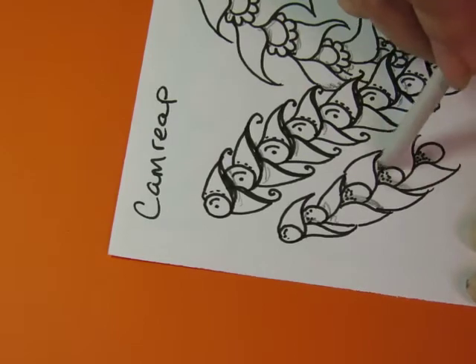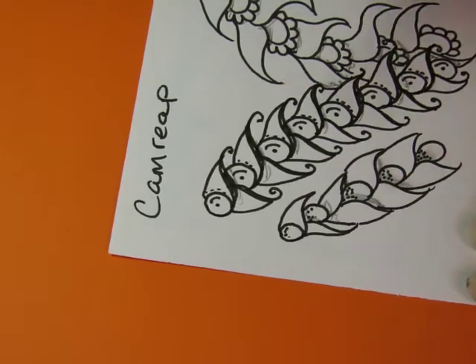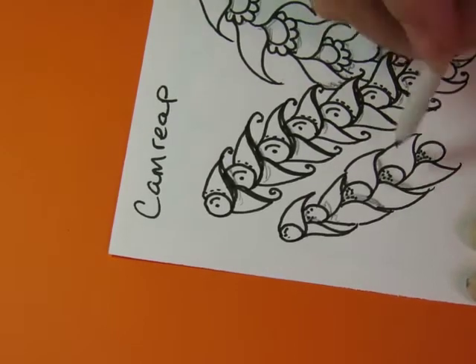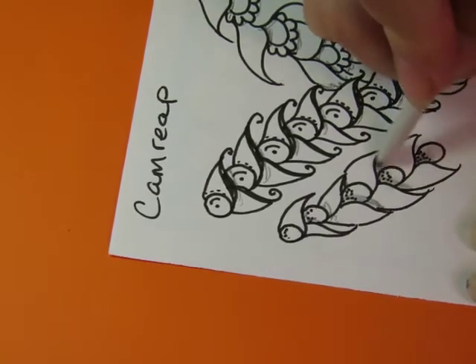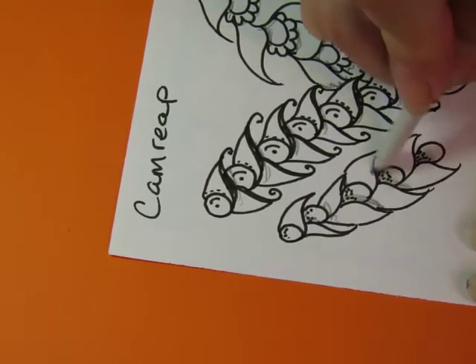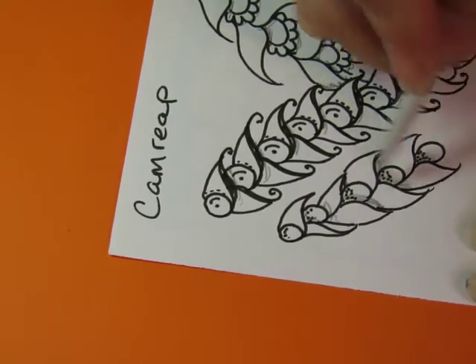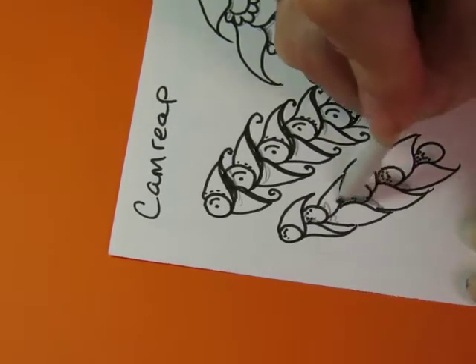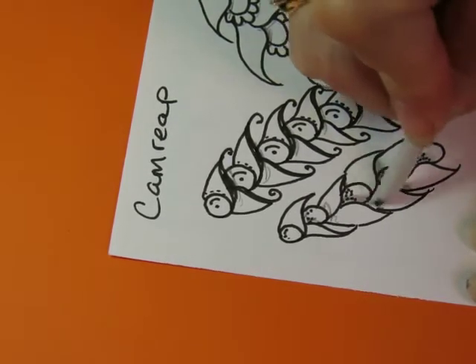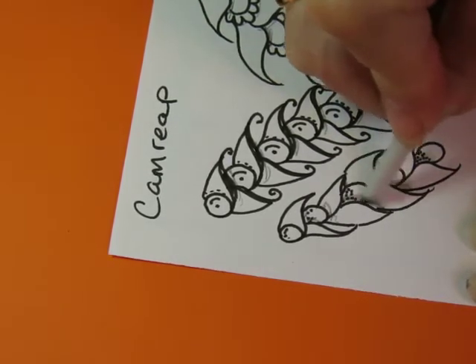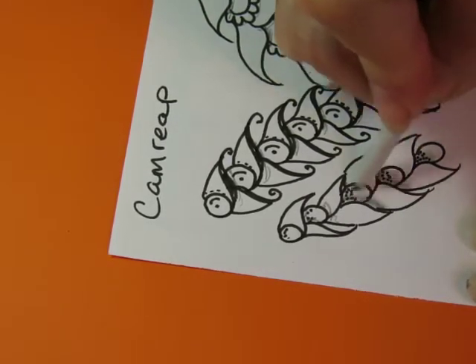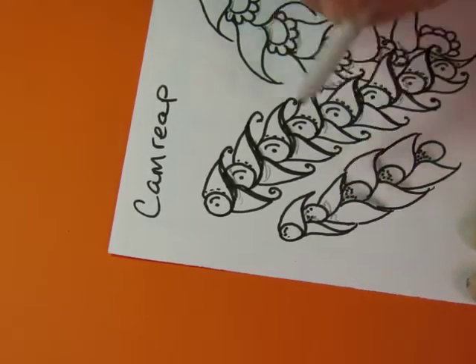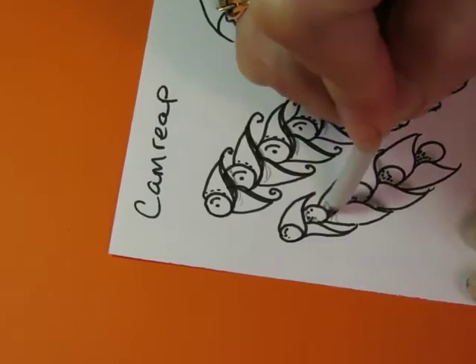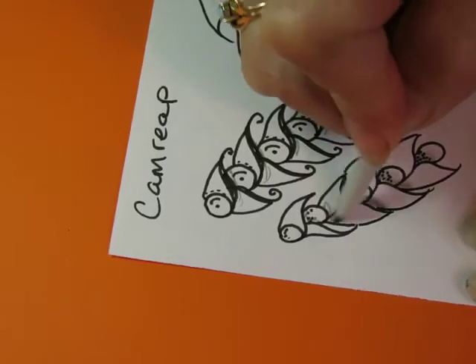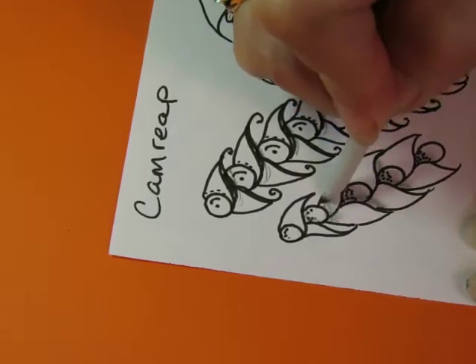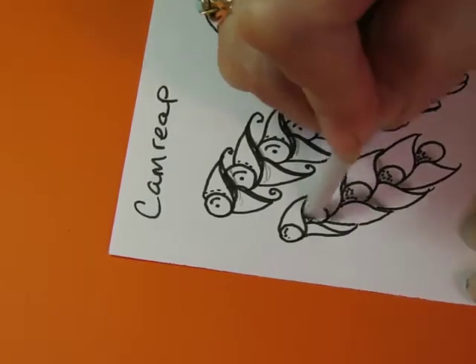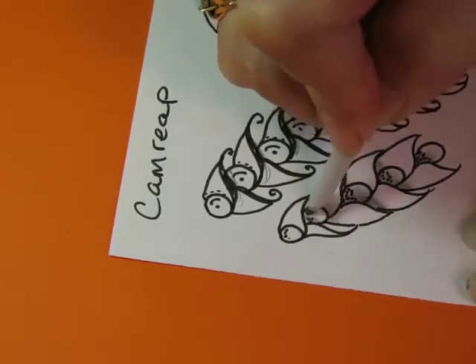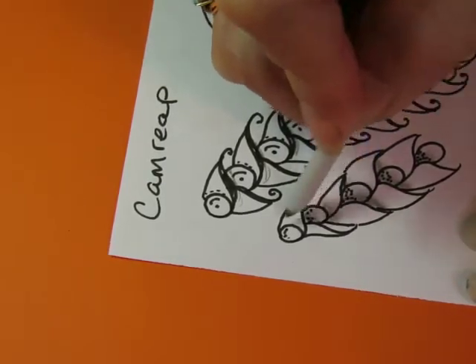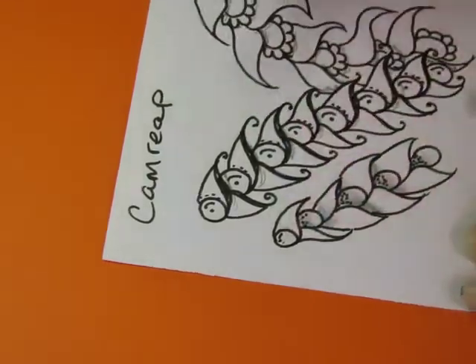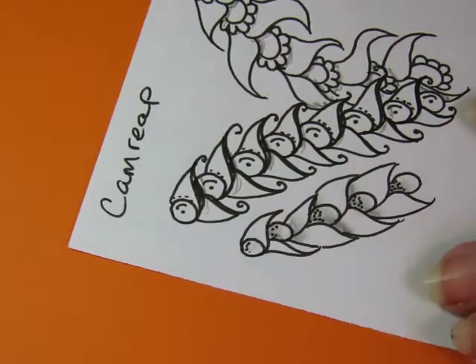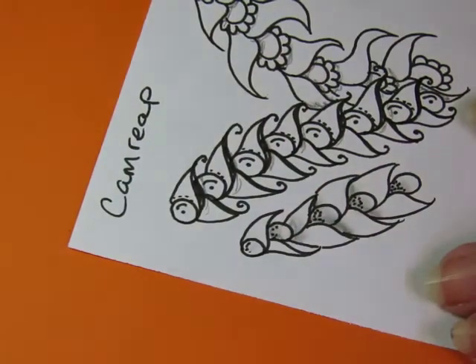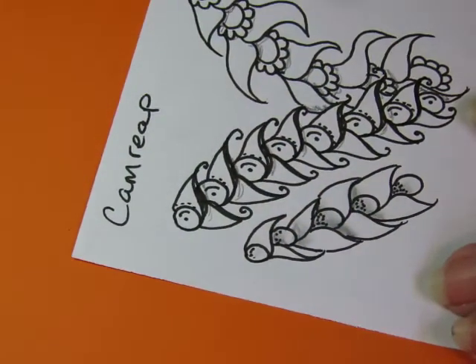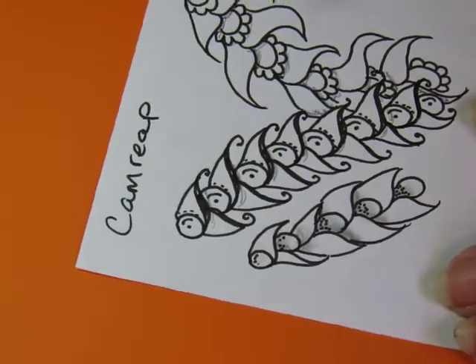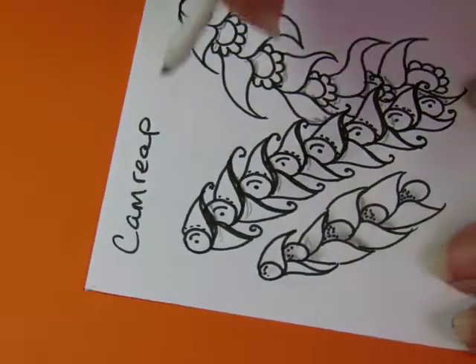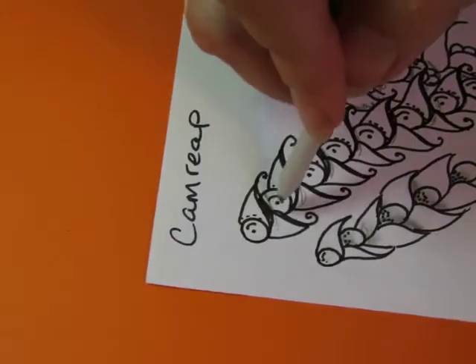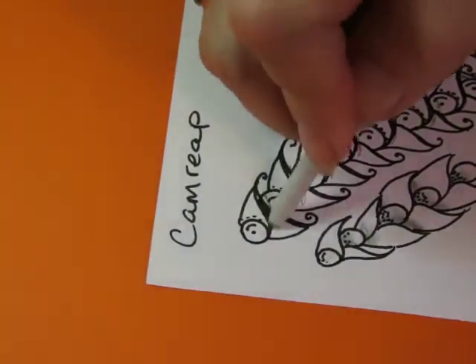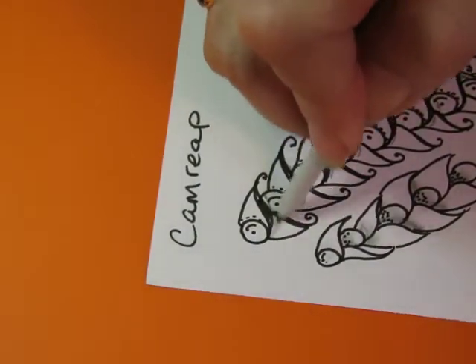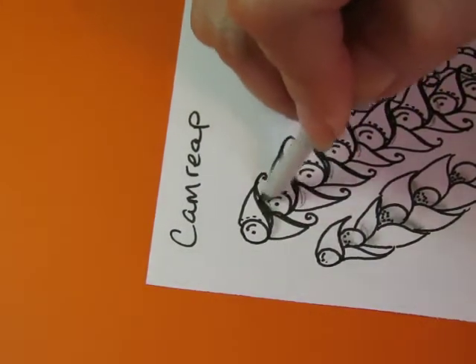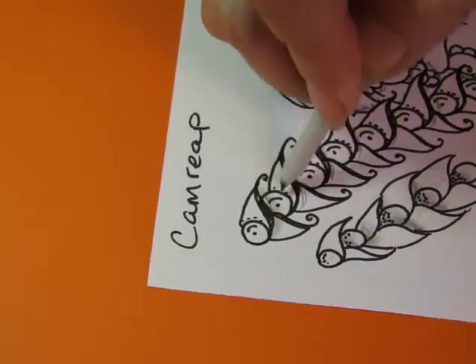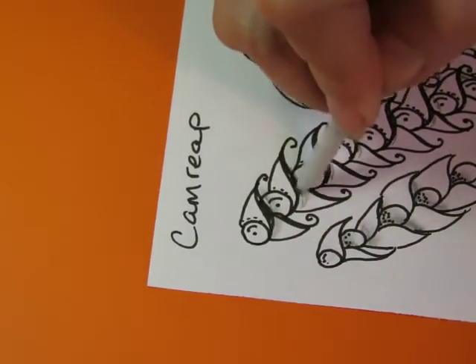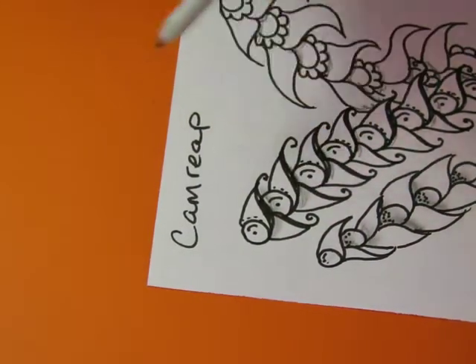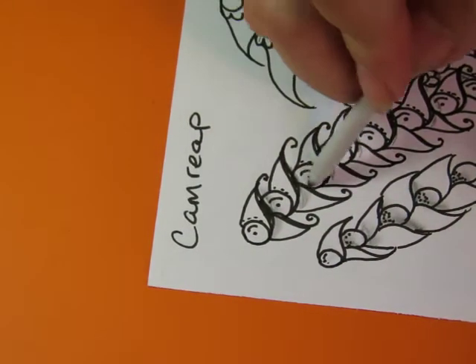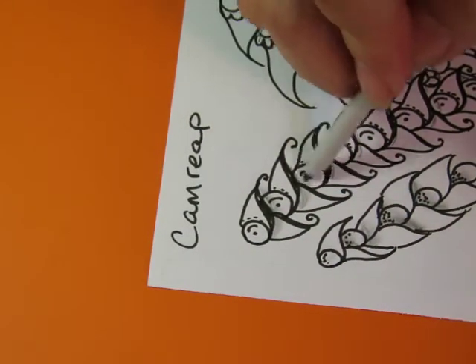I'm not doing a full-on completed tile here — just somebody asked me to try it, so here we go, I'm trying it.